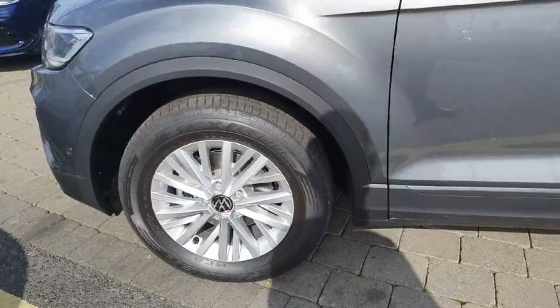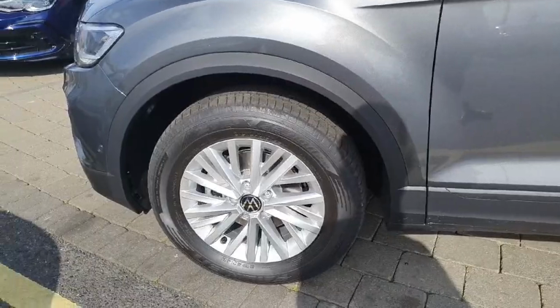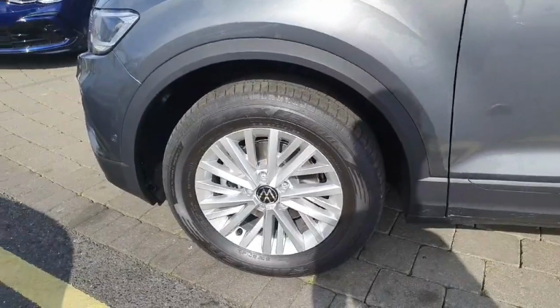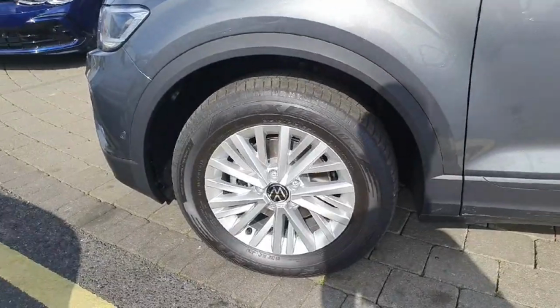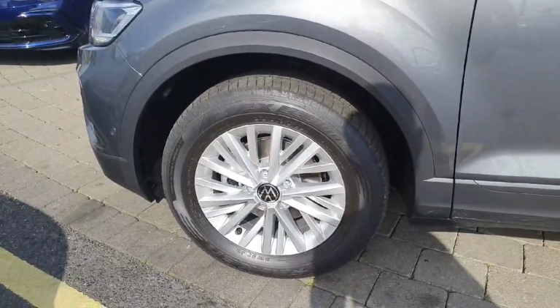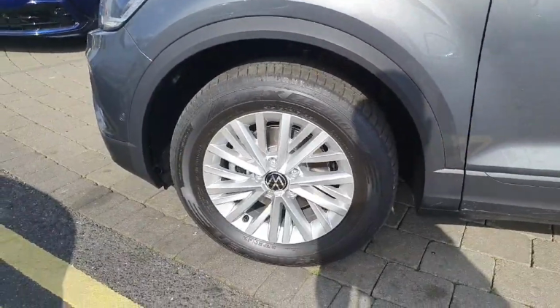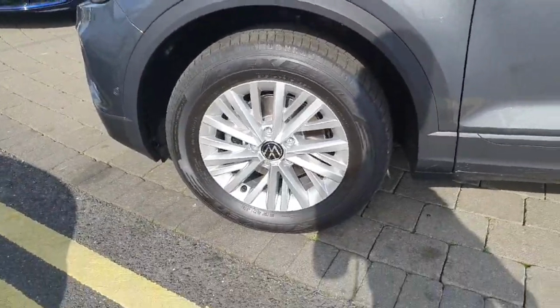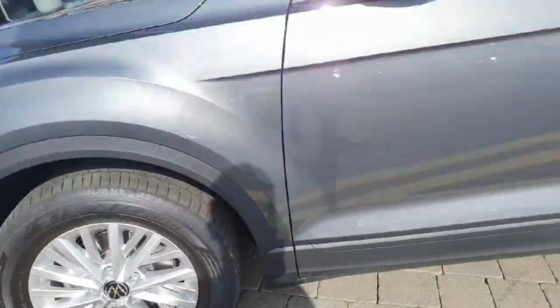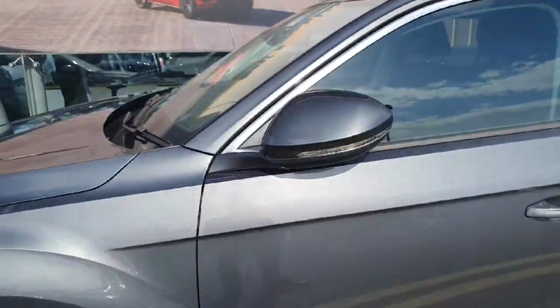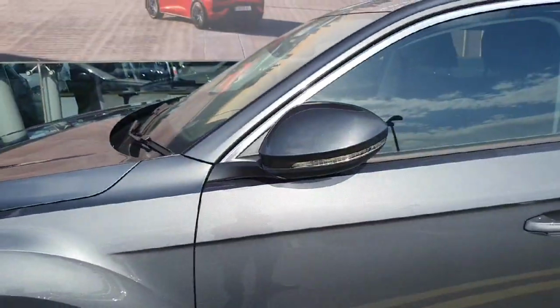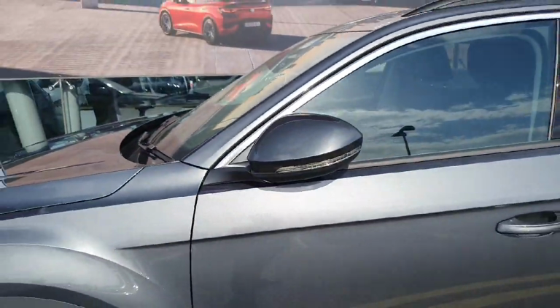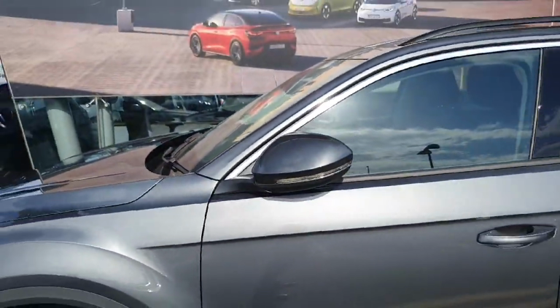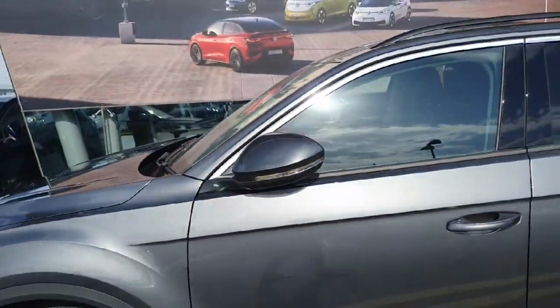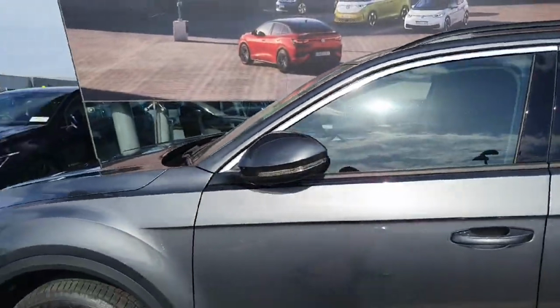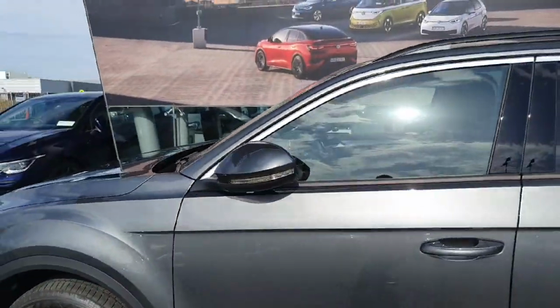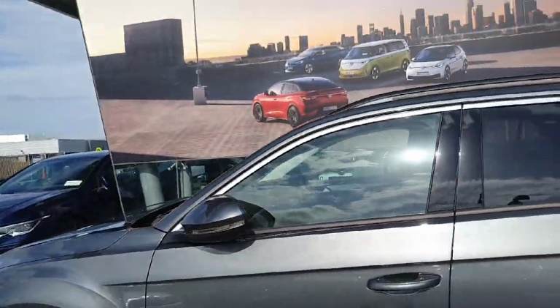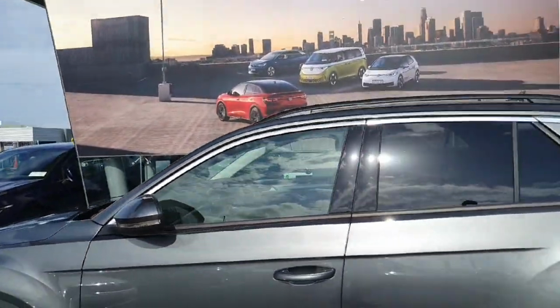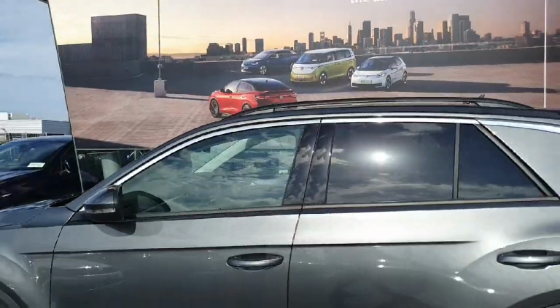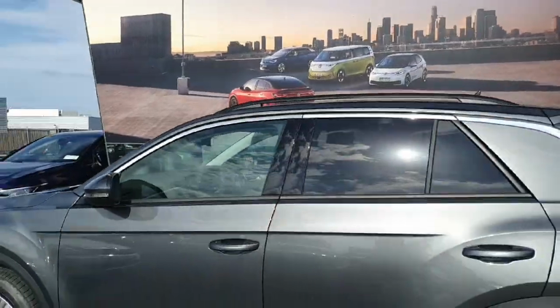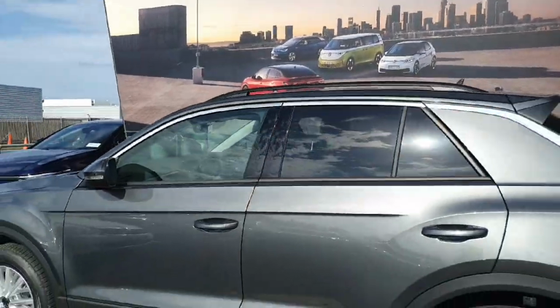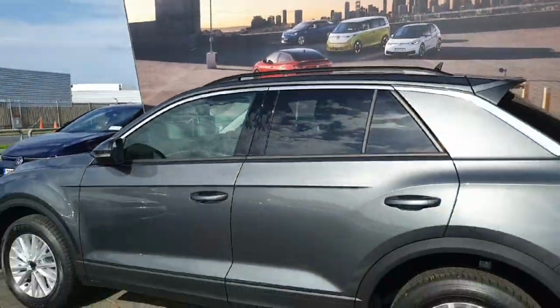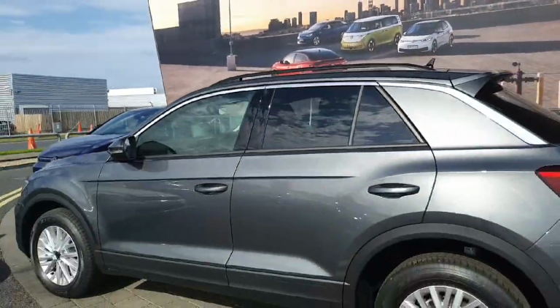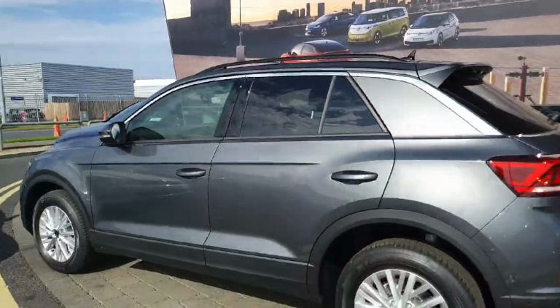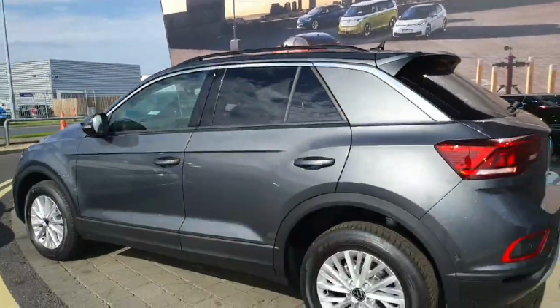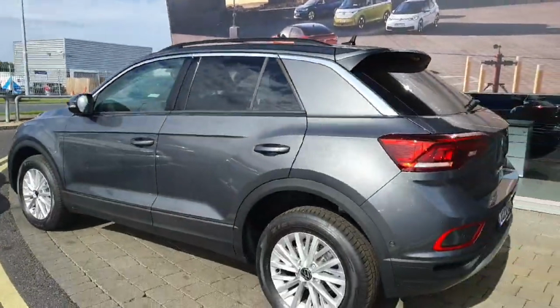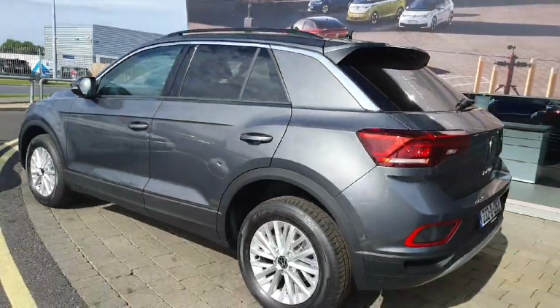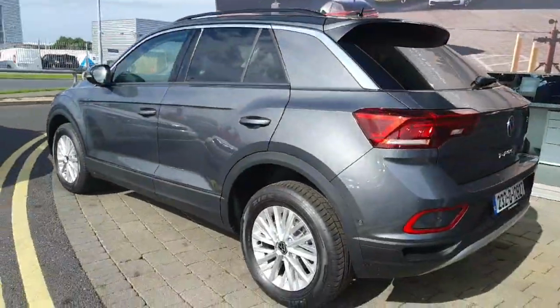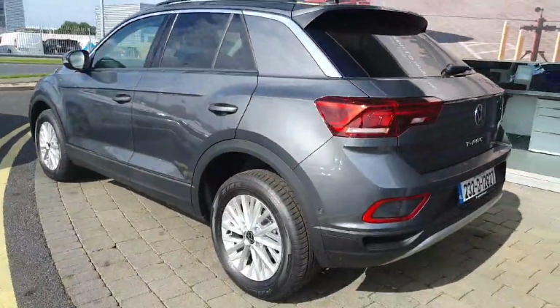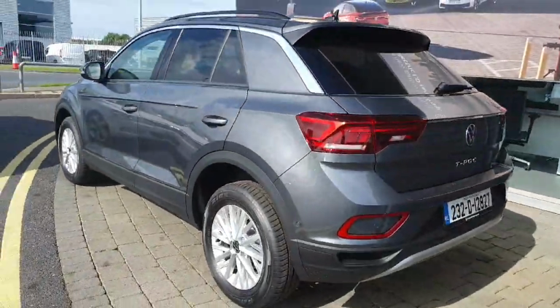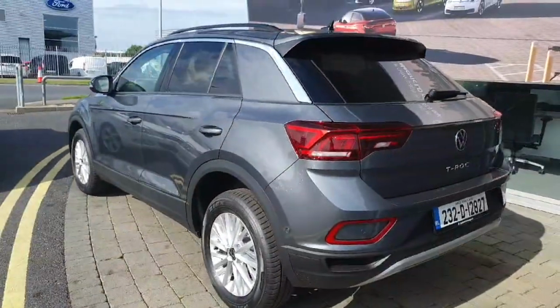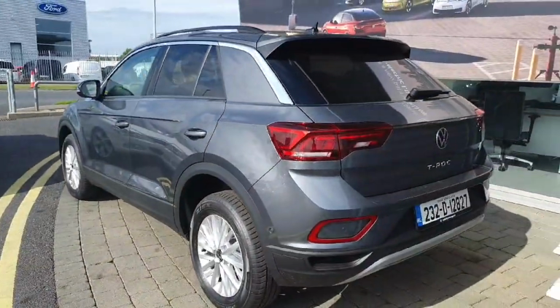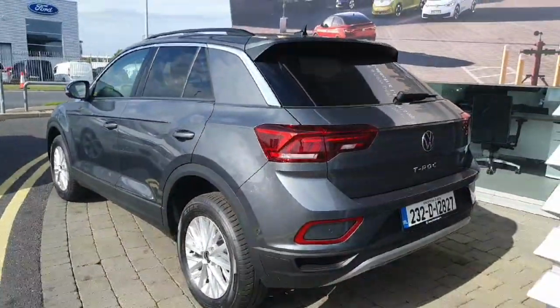This car comes with 16-inch alloys, automatic folding mirrors with blind spot monitoring, rear privacy glass, front and rear parking sensors, as well as a high definition reverse camera and most other features.